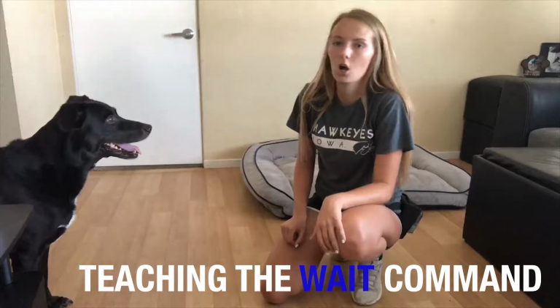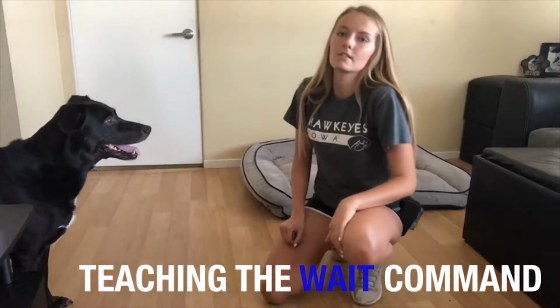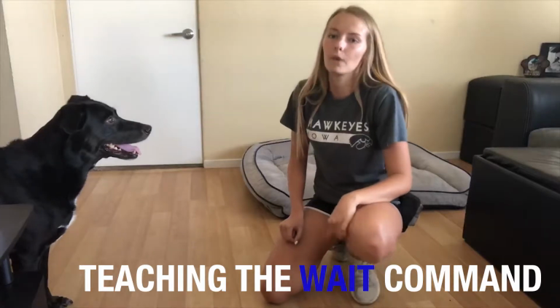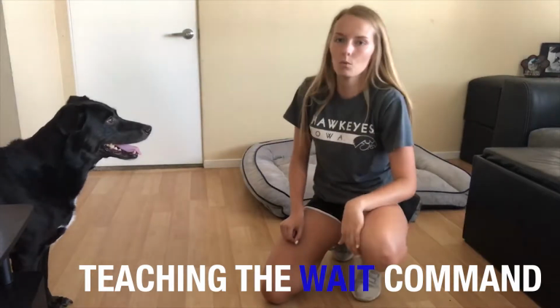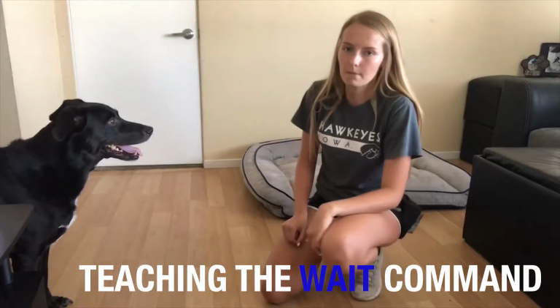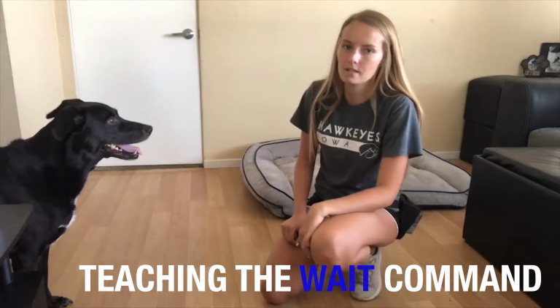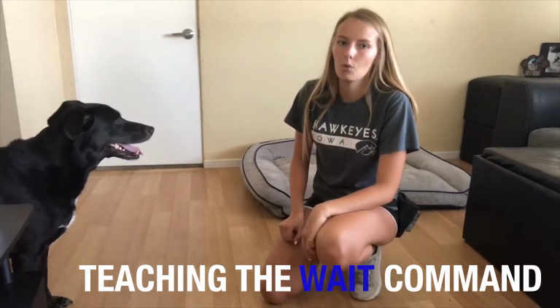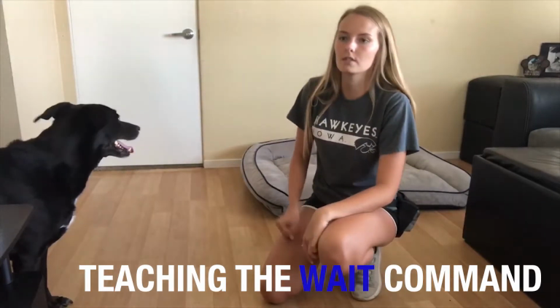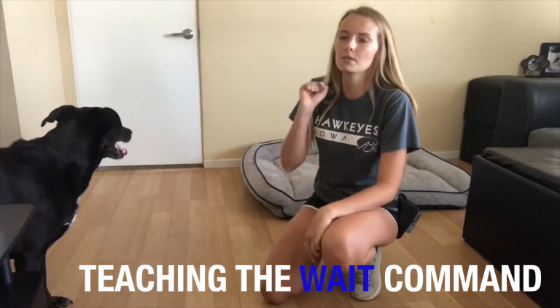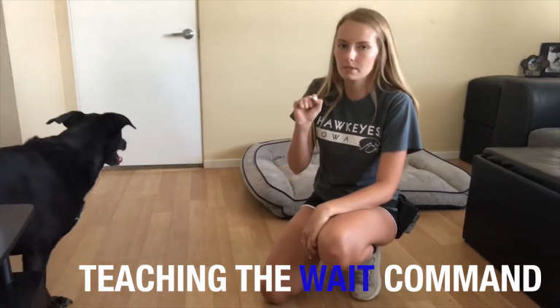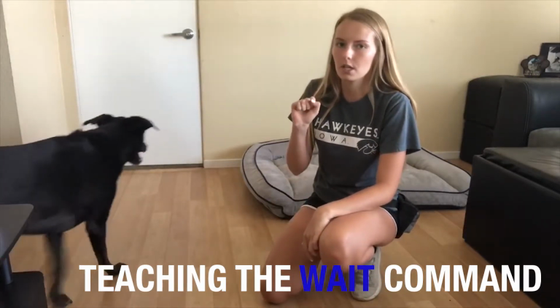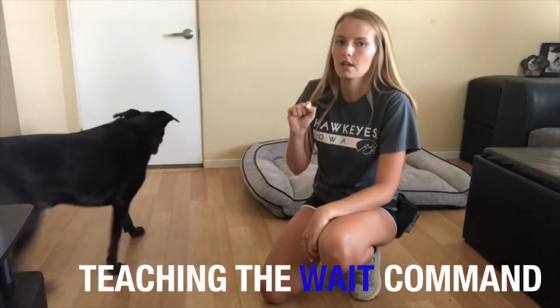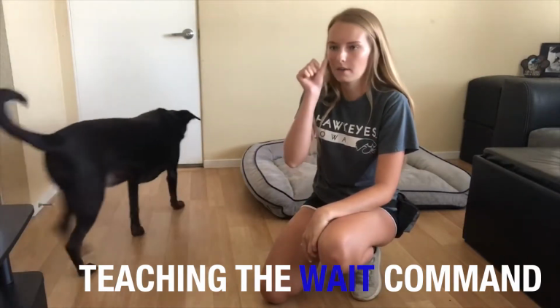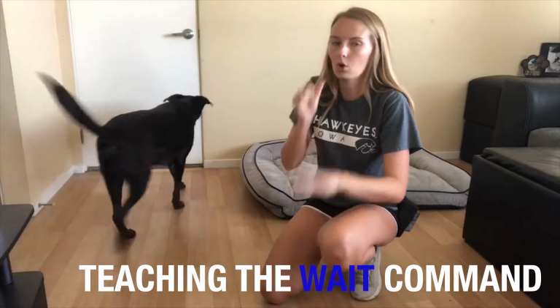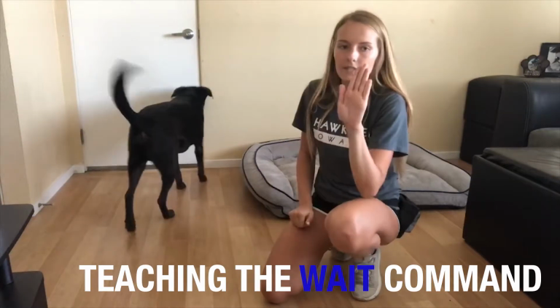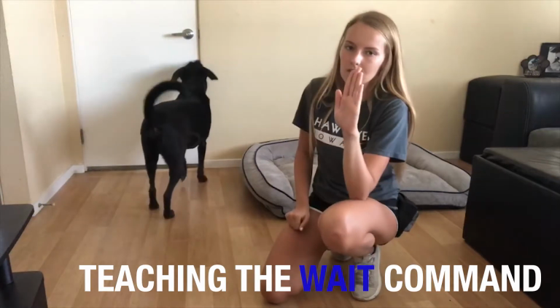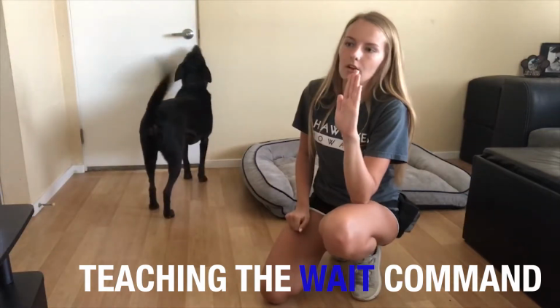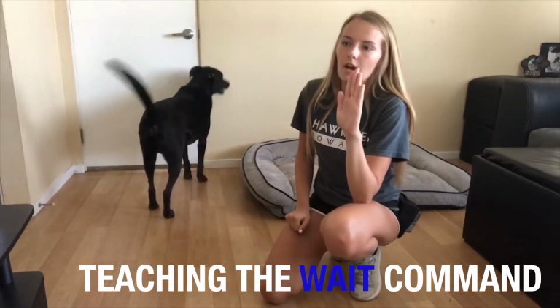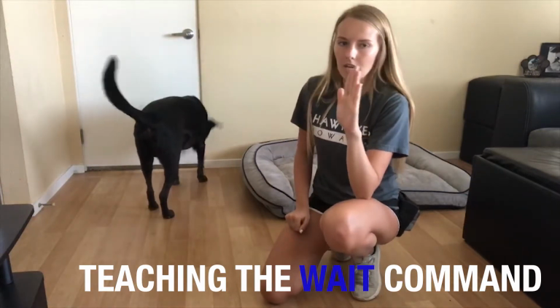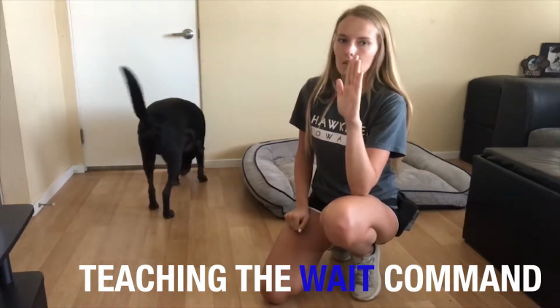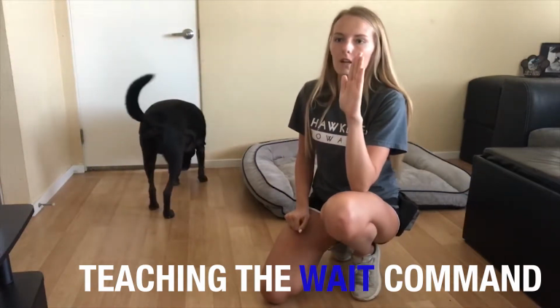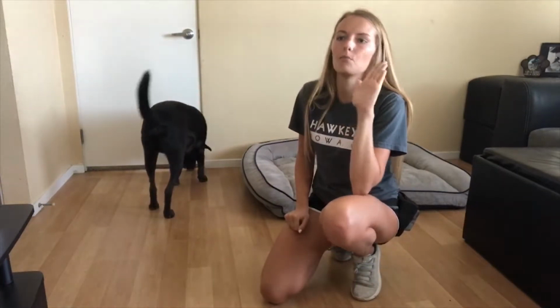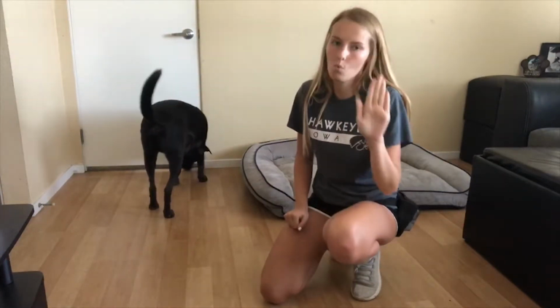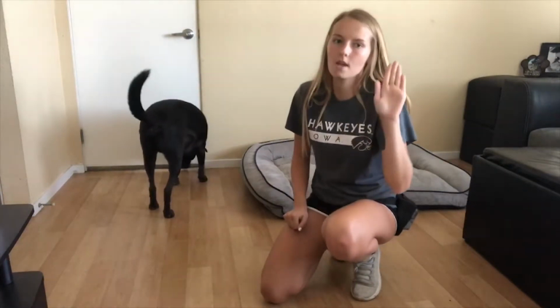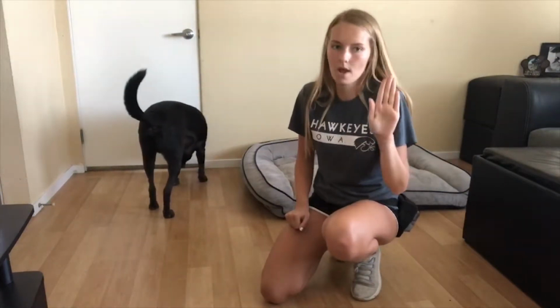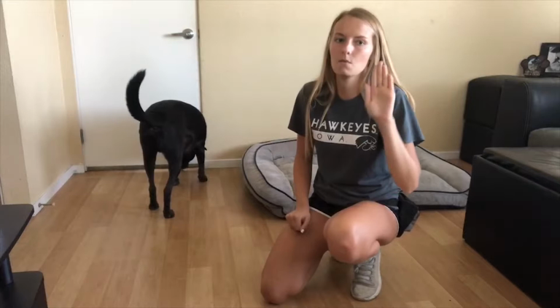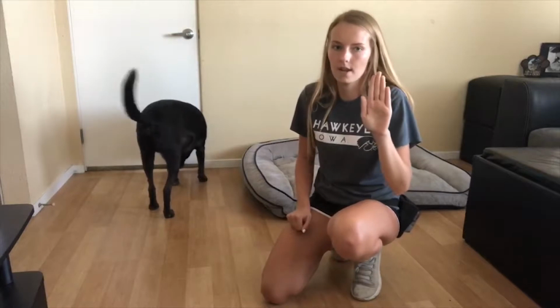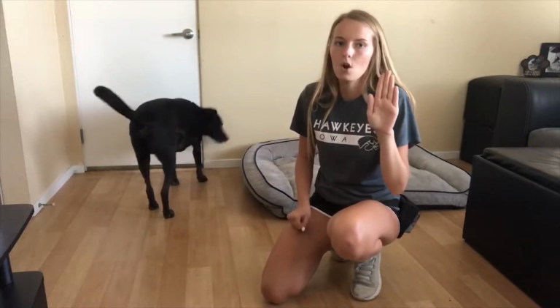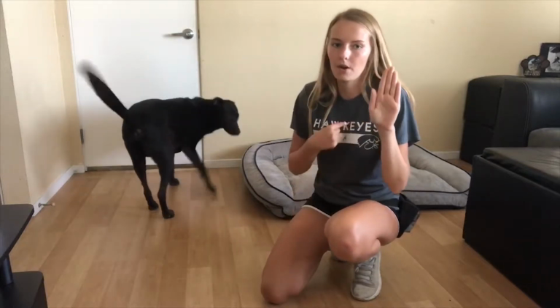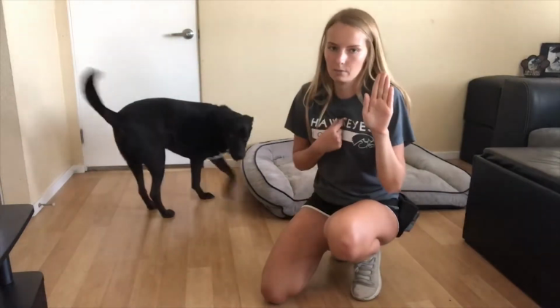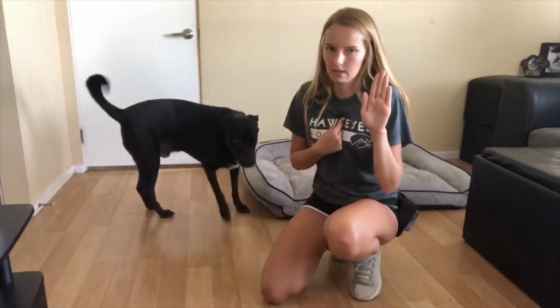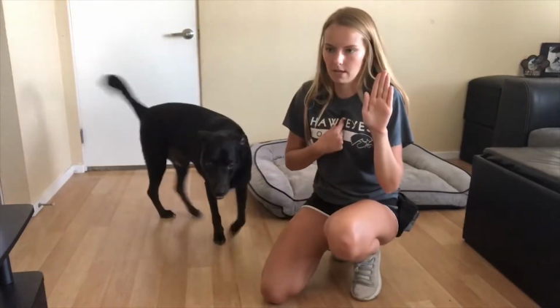So with the wait command, we're going to start from a sit position, and we're going to hold this hand signal. This hand signal is telling them to wait — without us repeating the command.